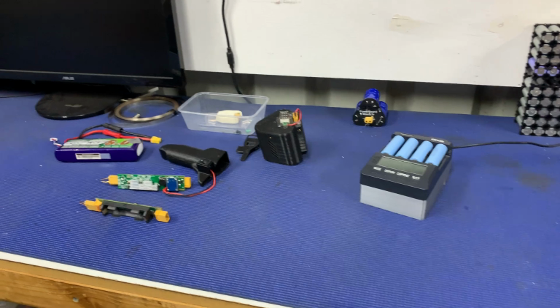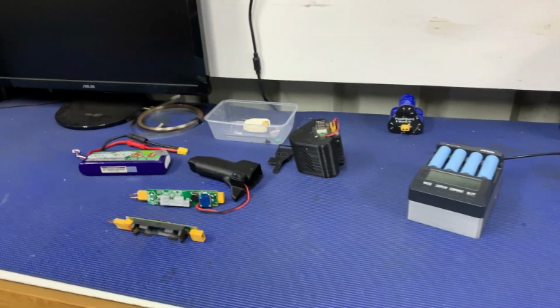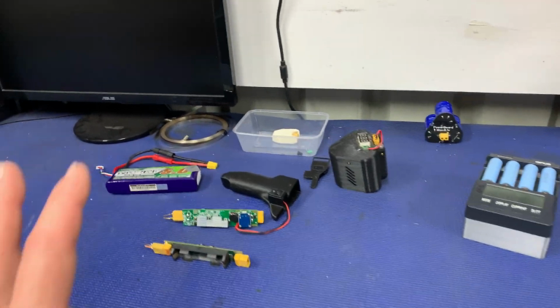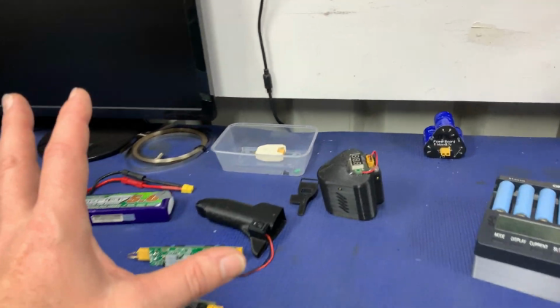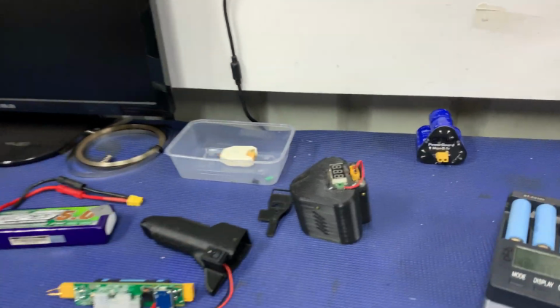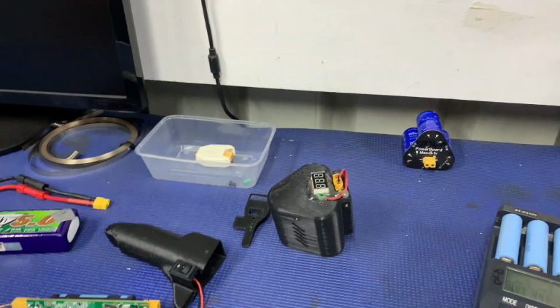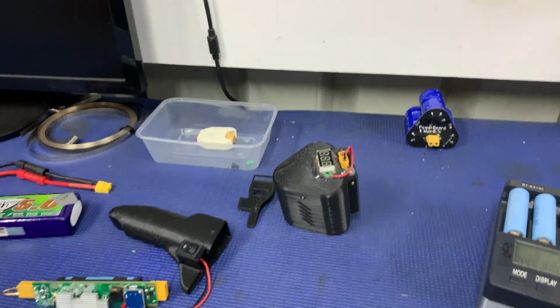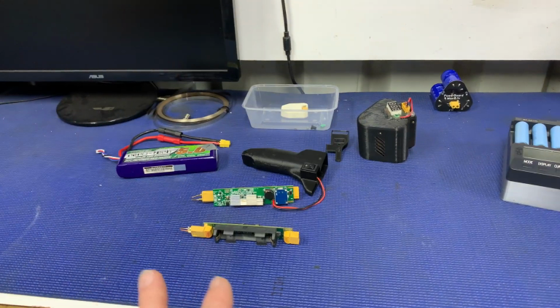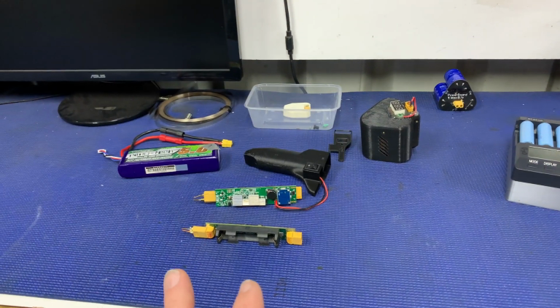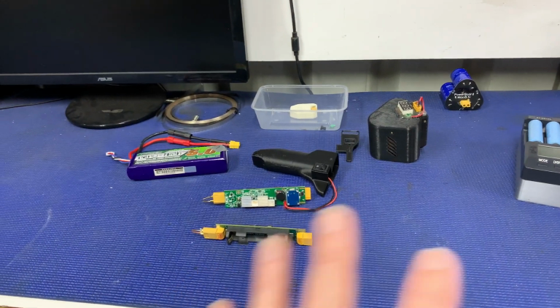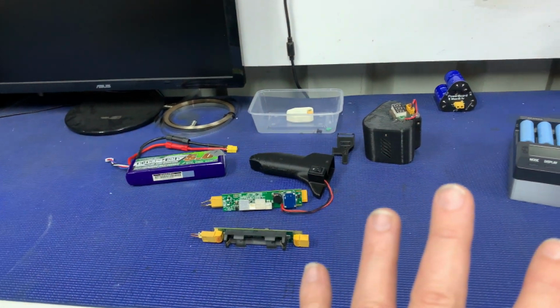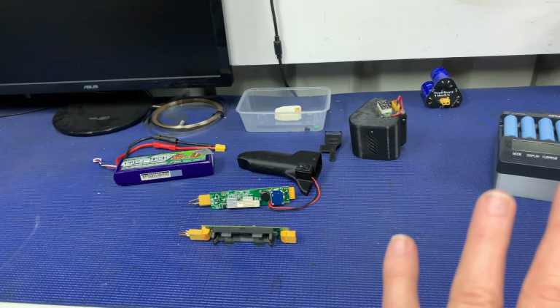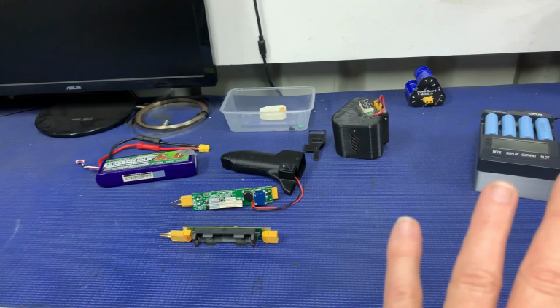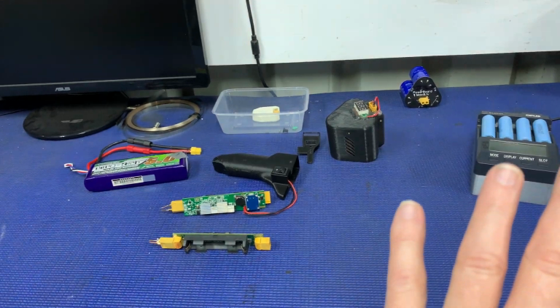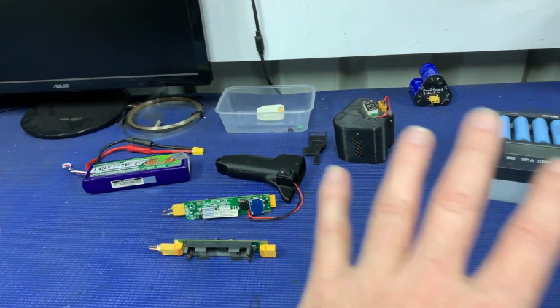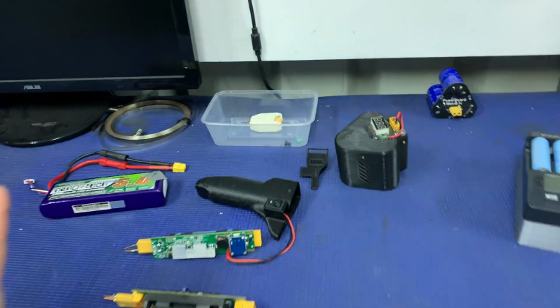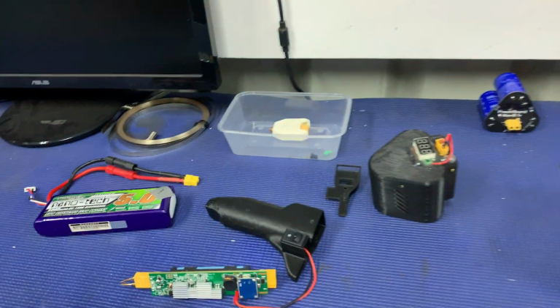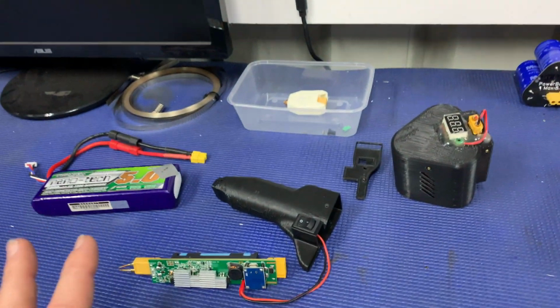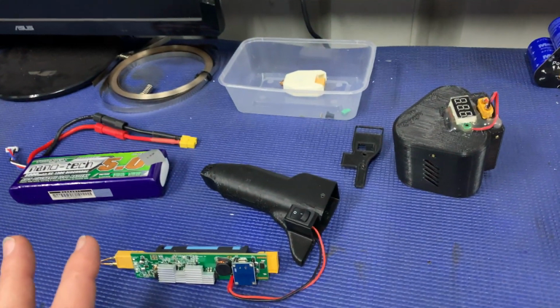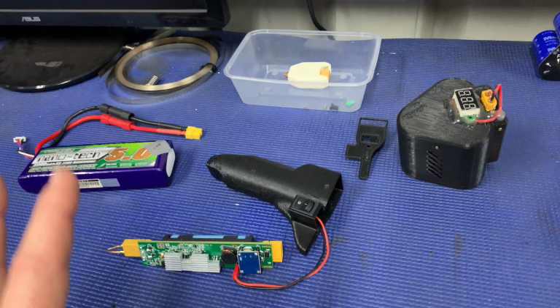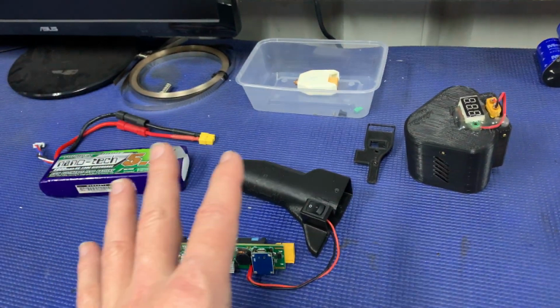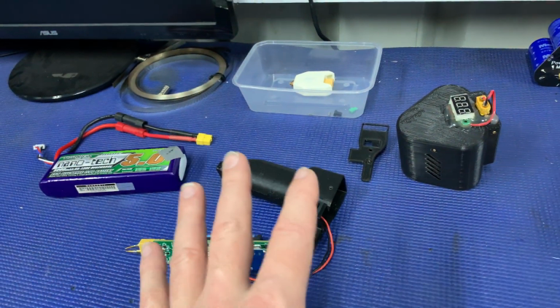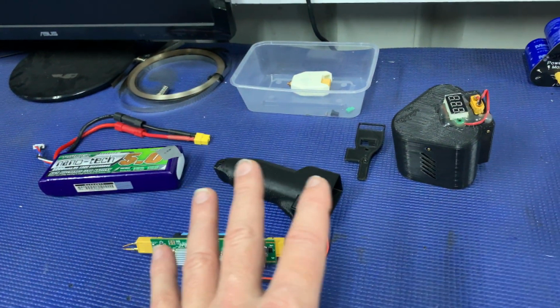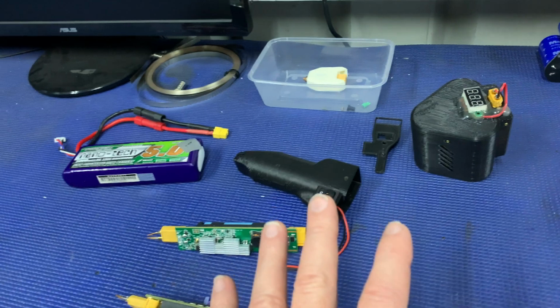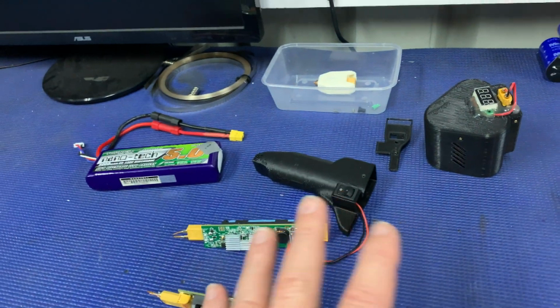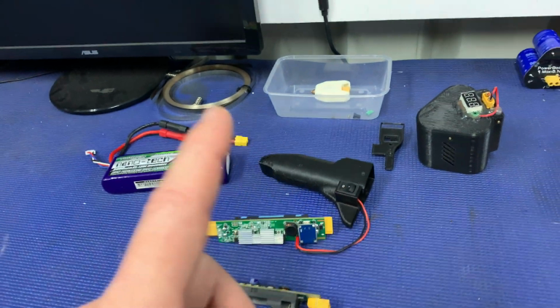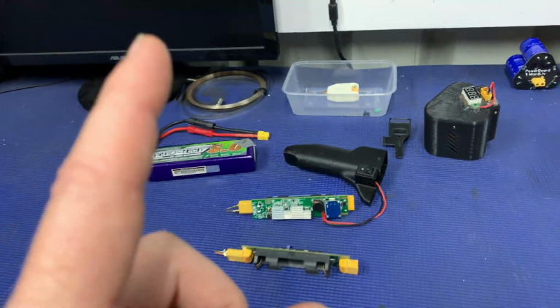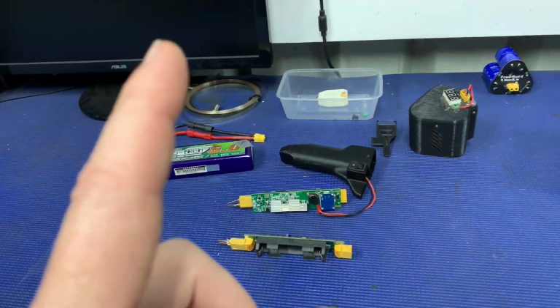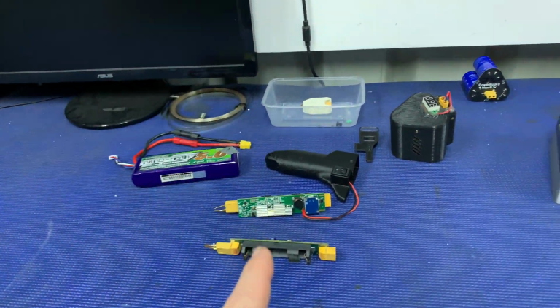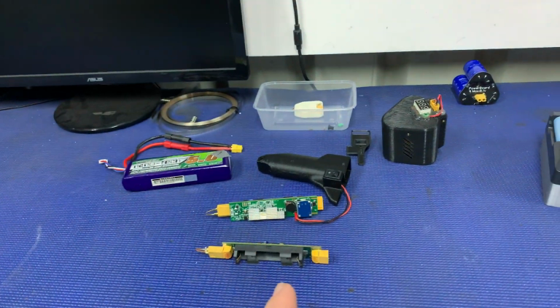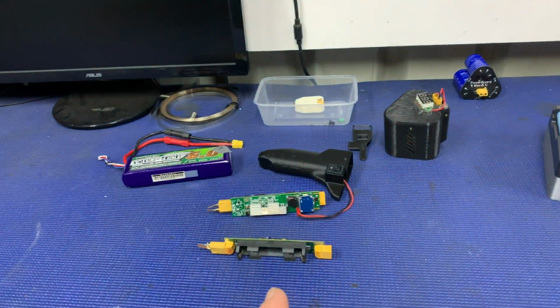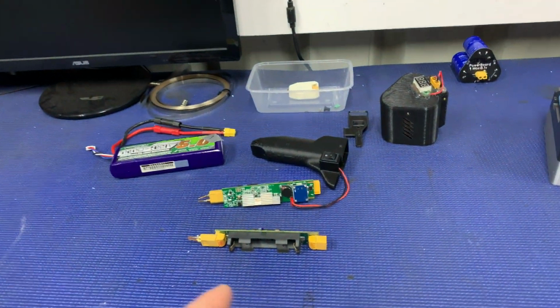Welcome back tubers, it's time for a quick video. Yesterday morning I was starting the process of trying to work out how to do the video for this weekend for the mini spot micro spot welder, and I came across a small problem.